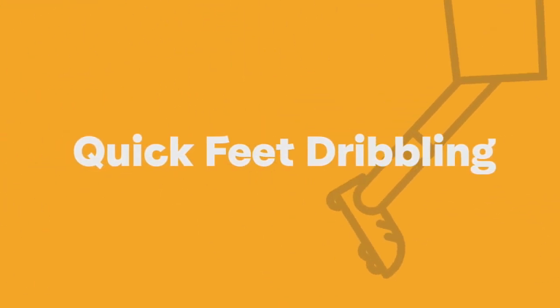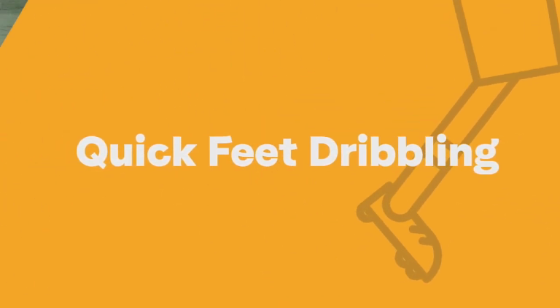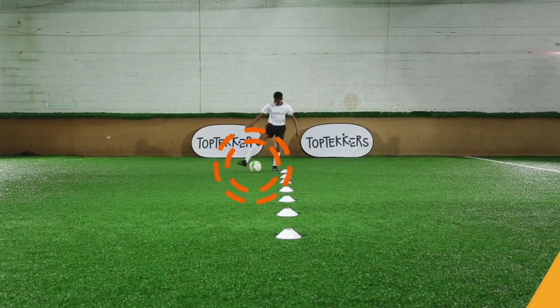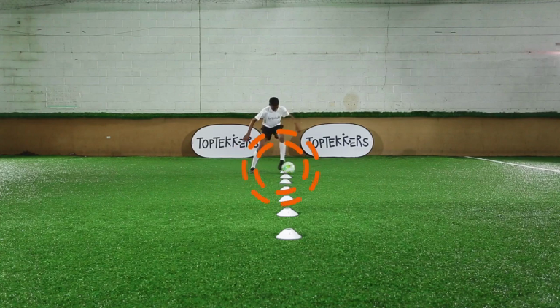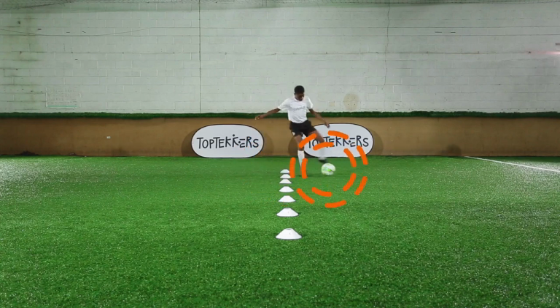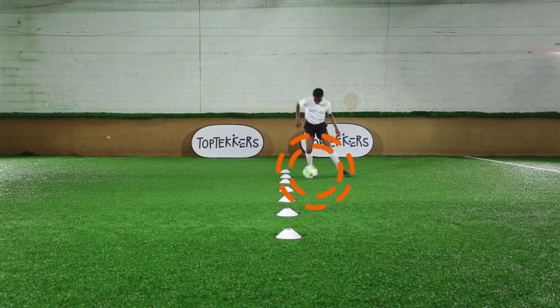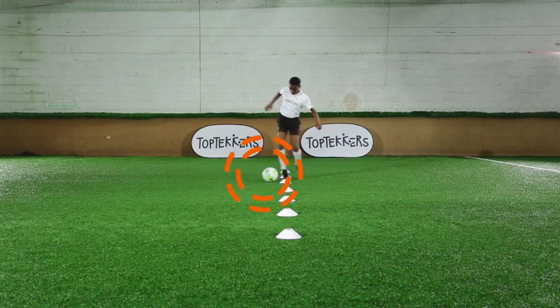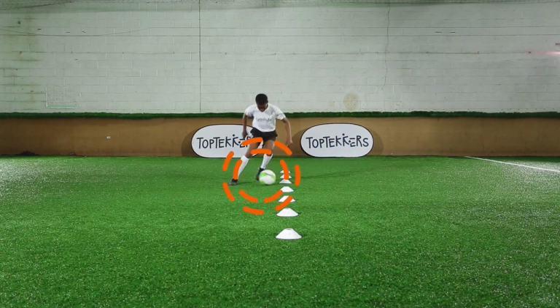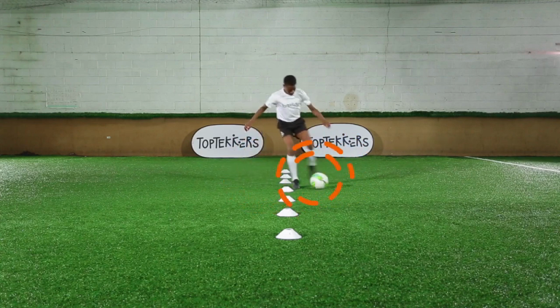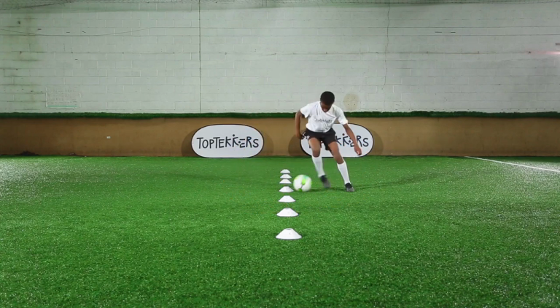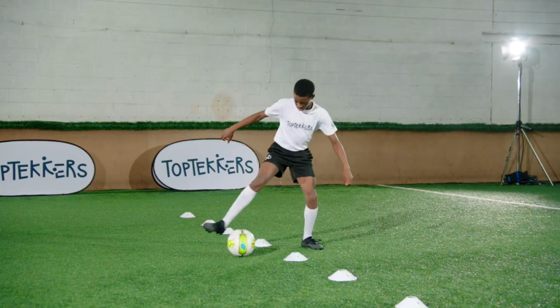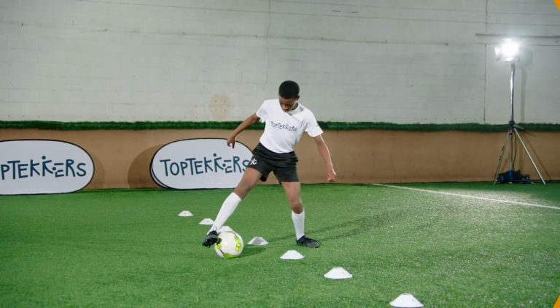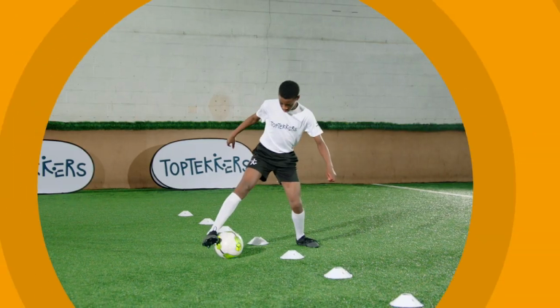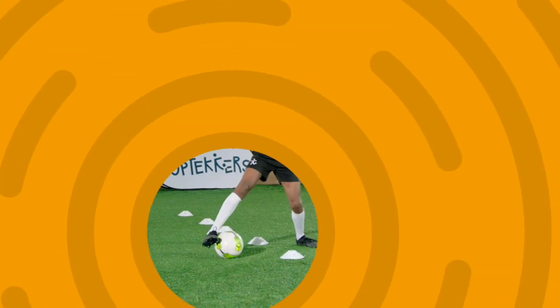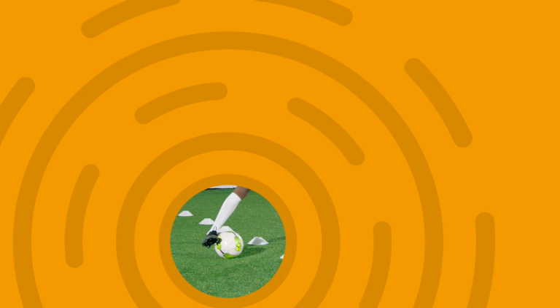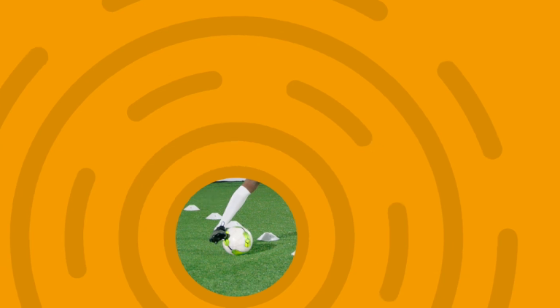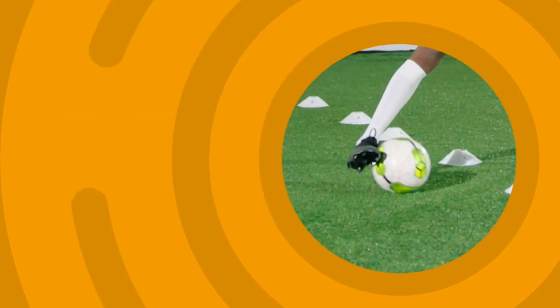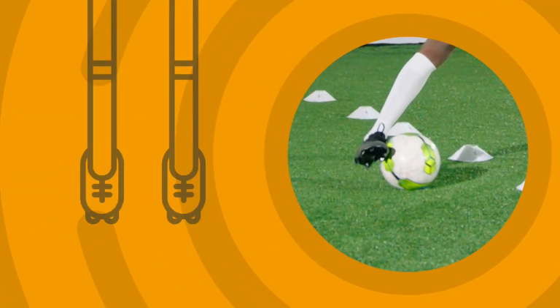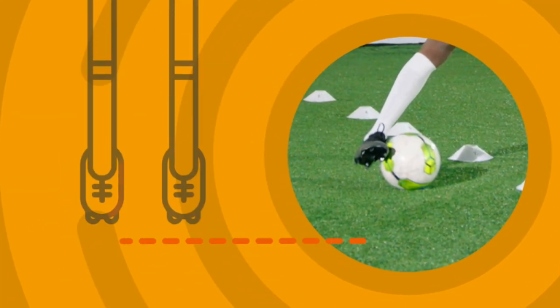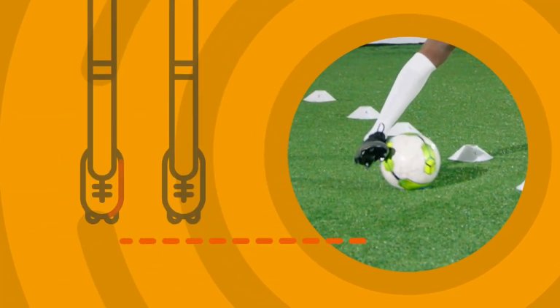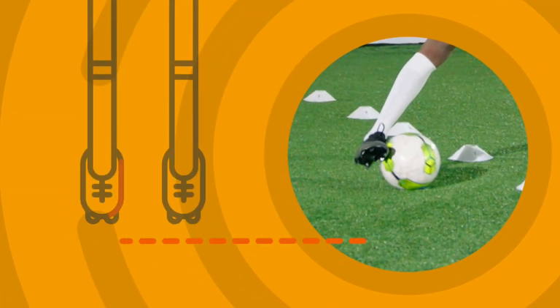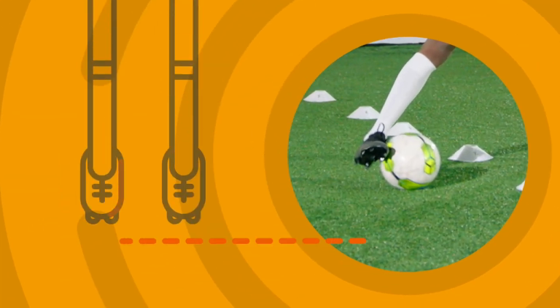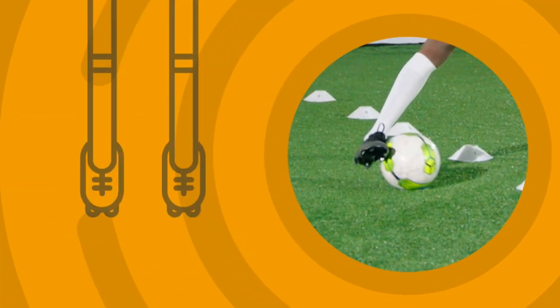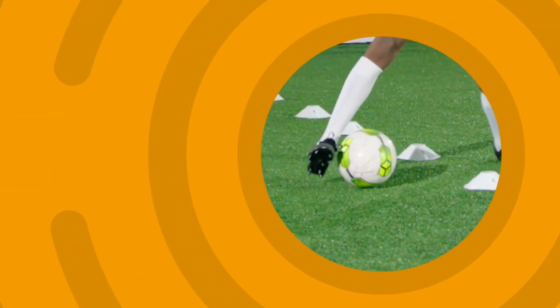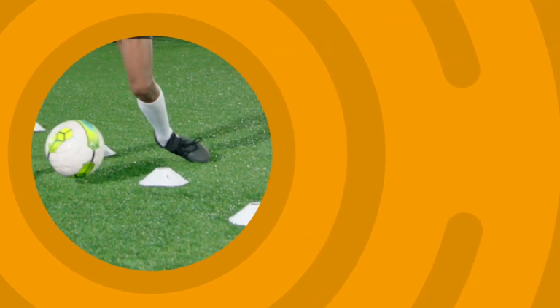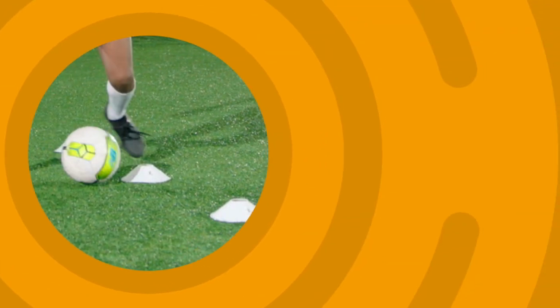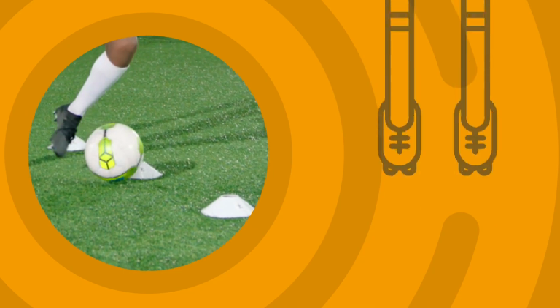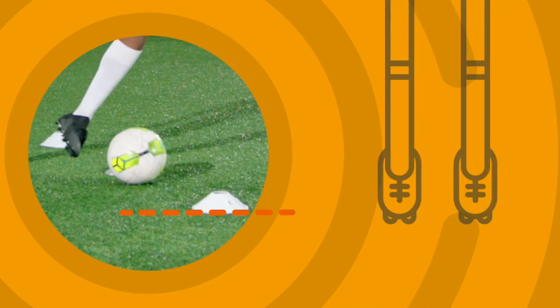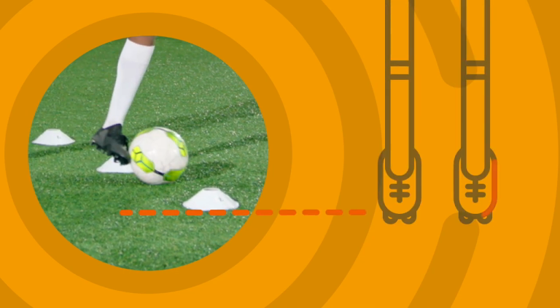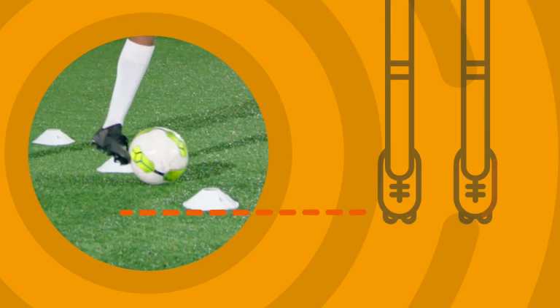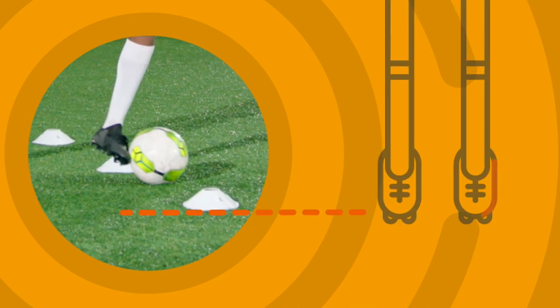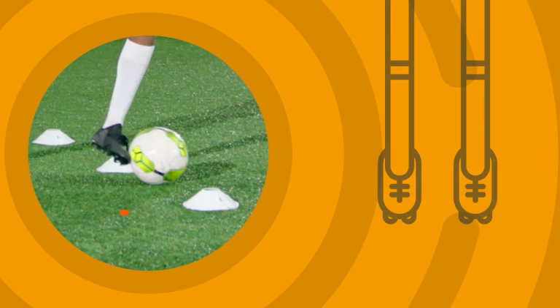Start at one of your markers. Small quick steps between the cones. Use the inside of your foot, then the outside of your foot.